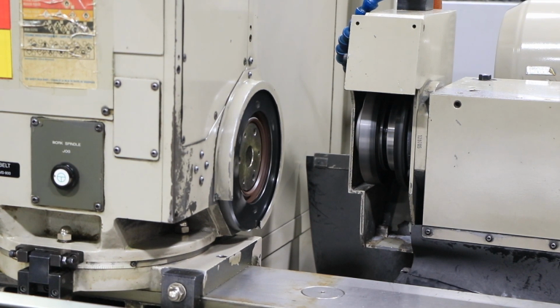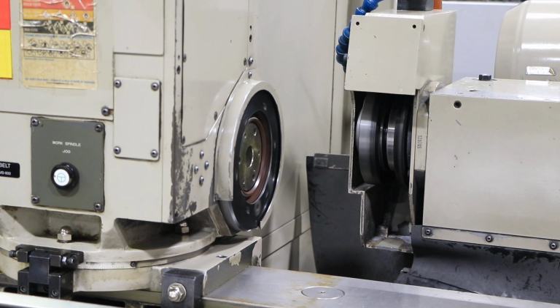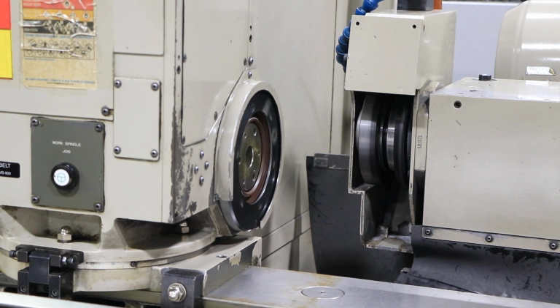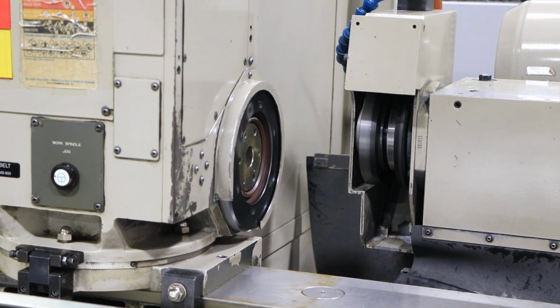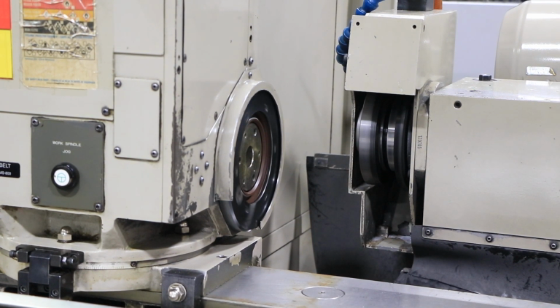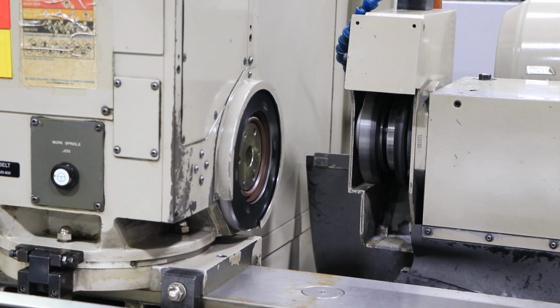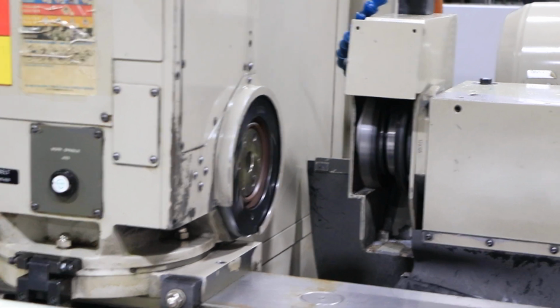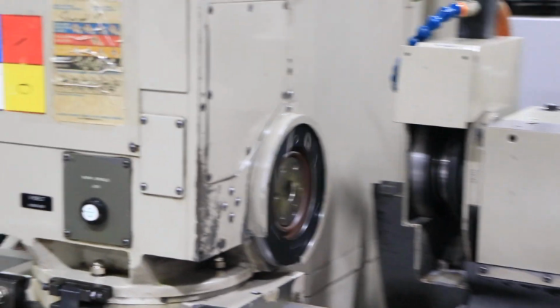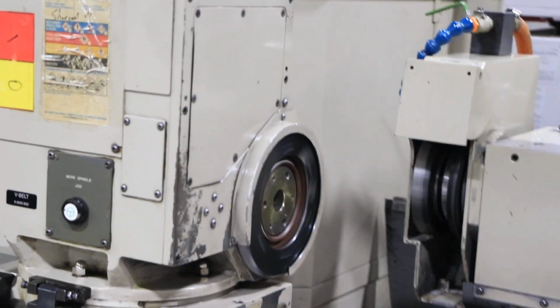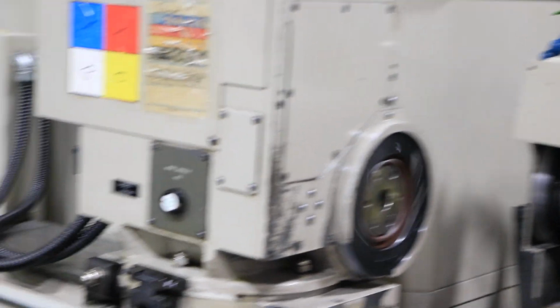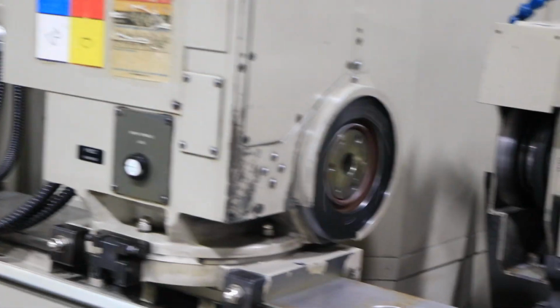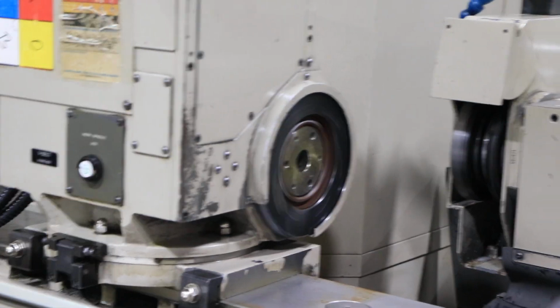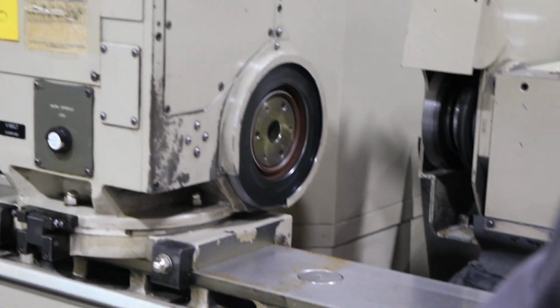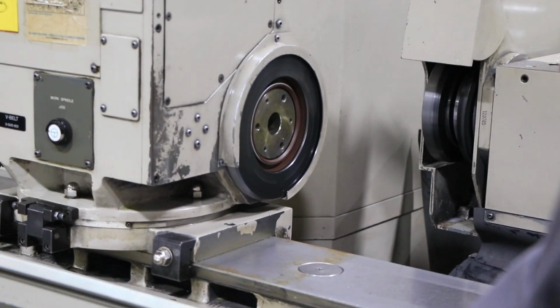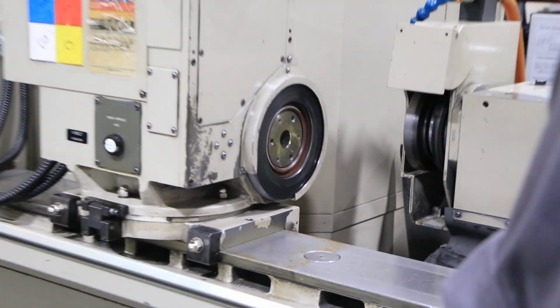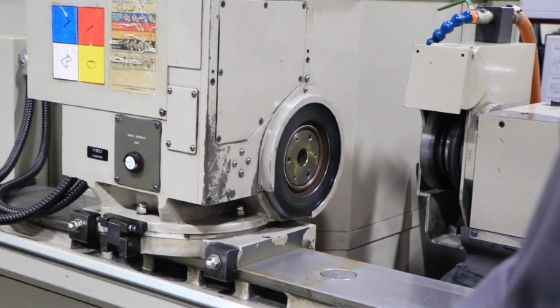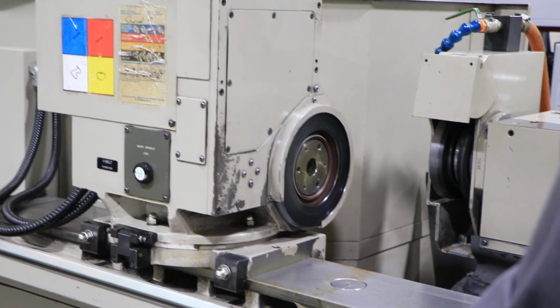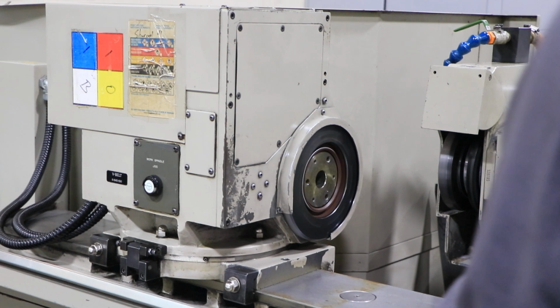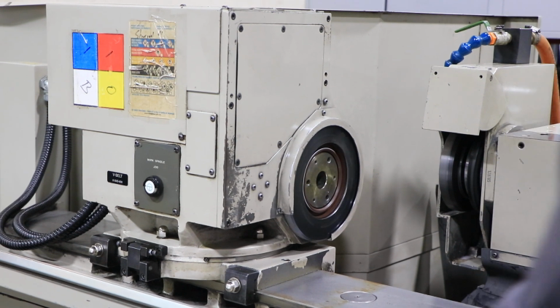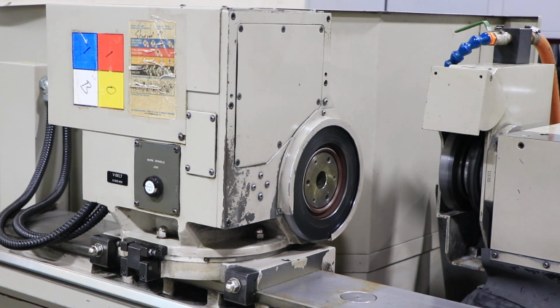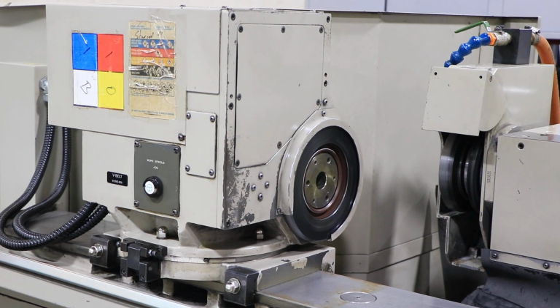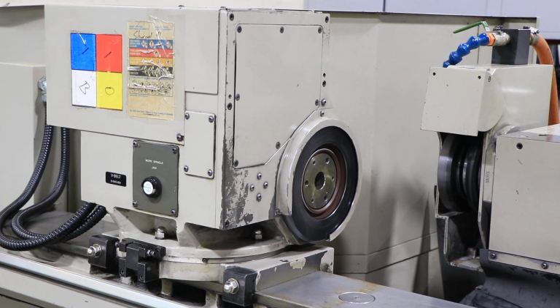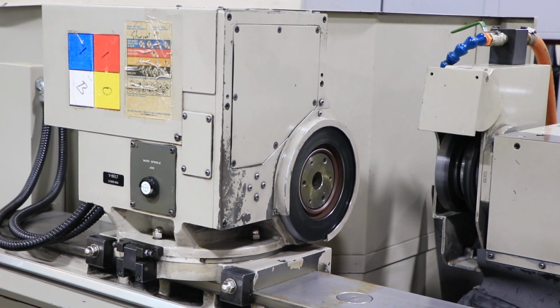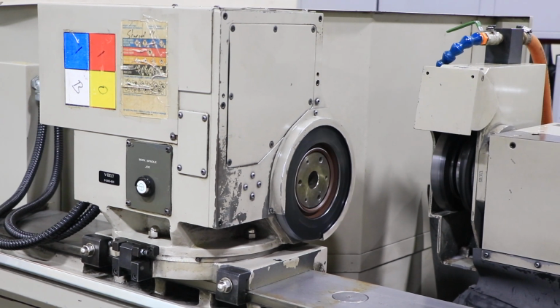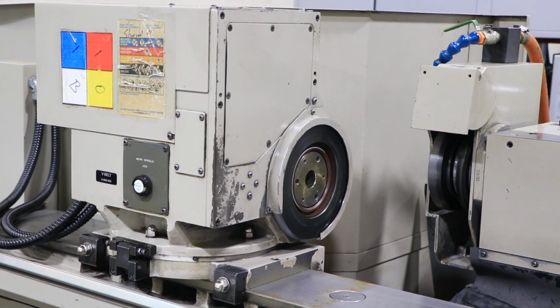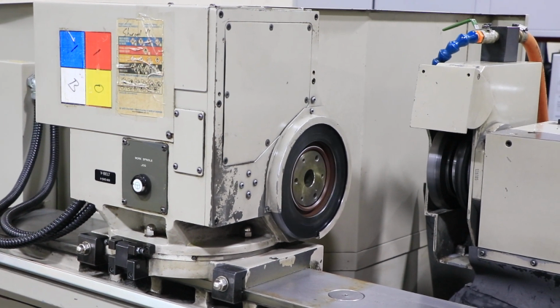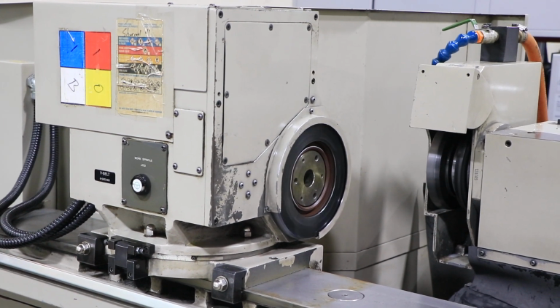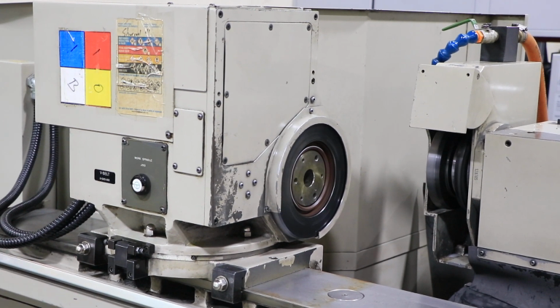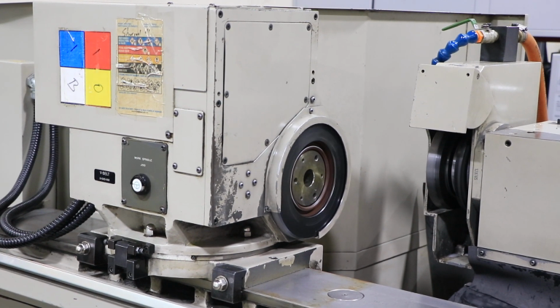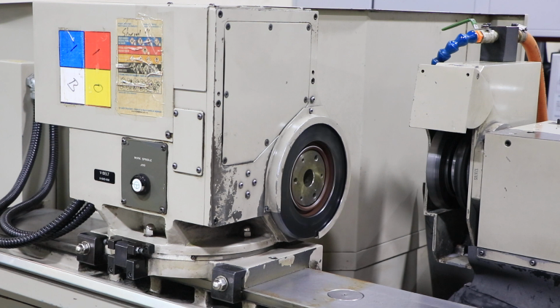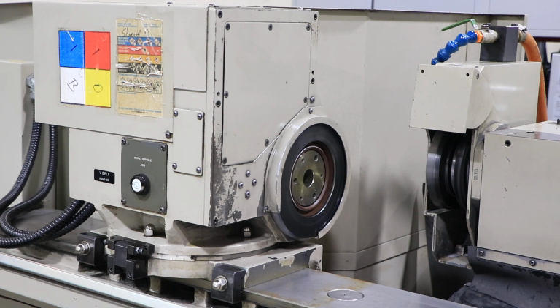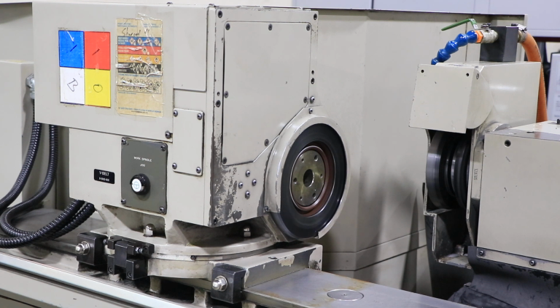That's about 50 RPM — it's variable. That's about 250; max is 500. Also extremely quiet, nice and smooth.